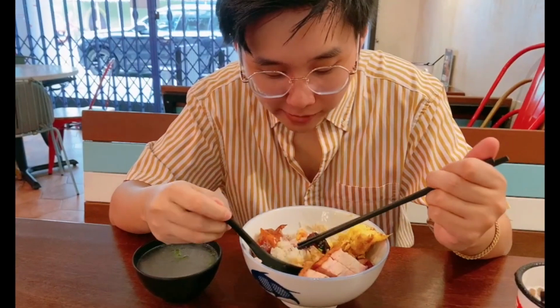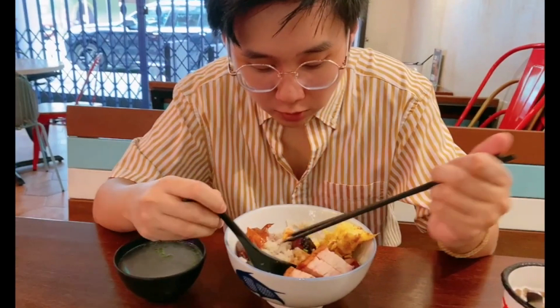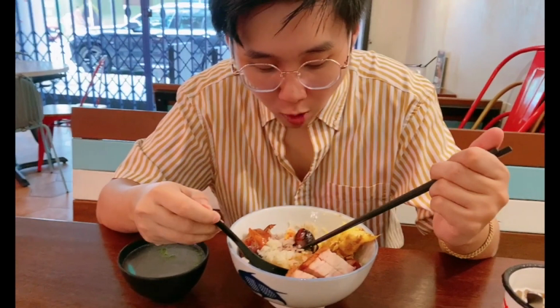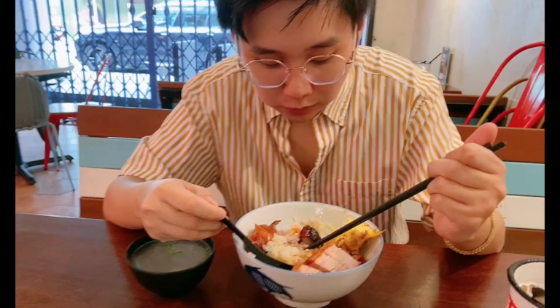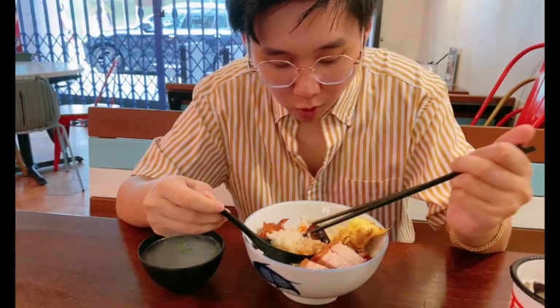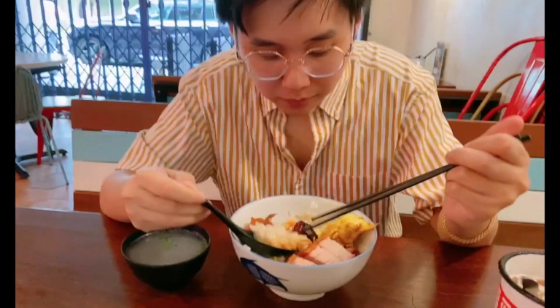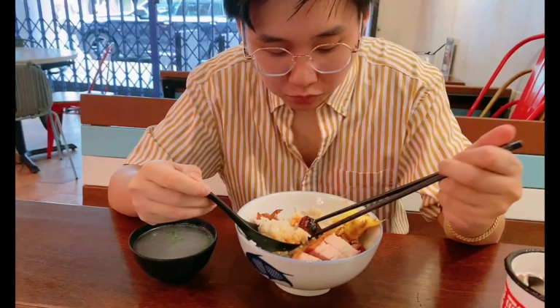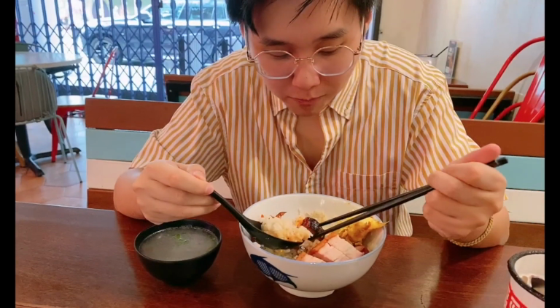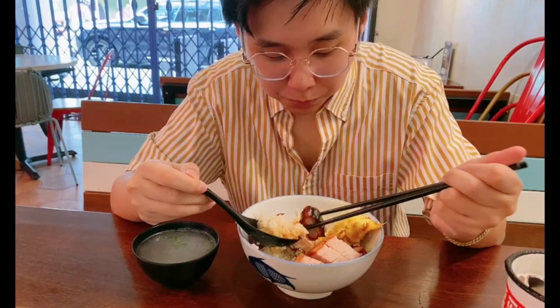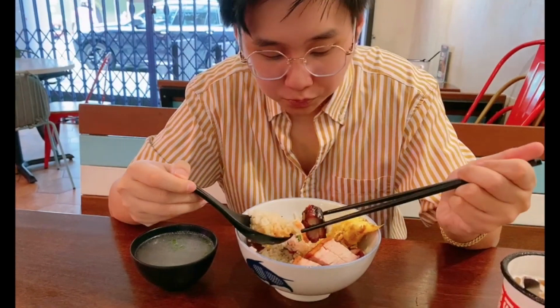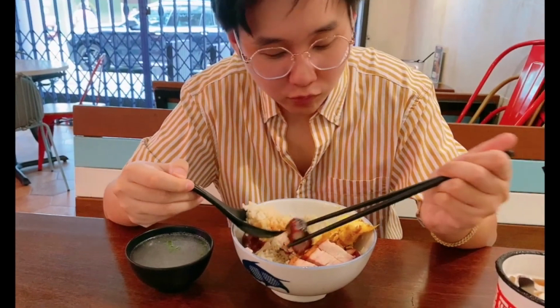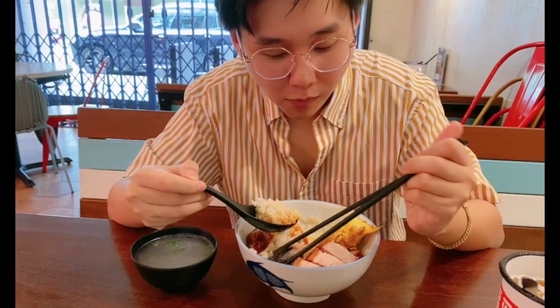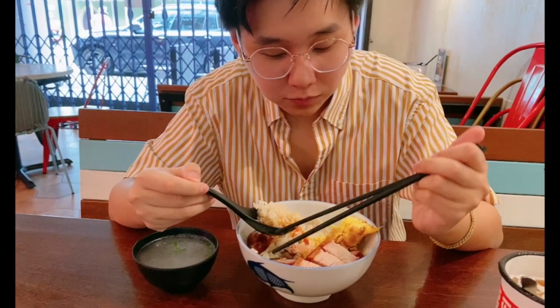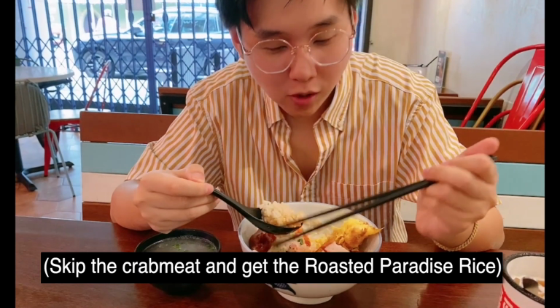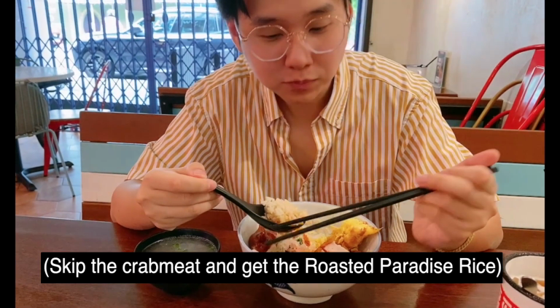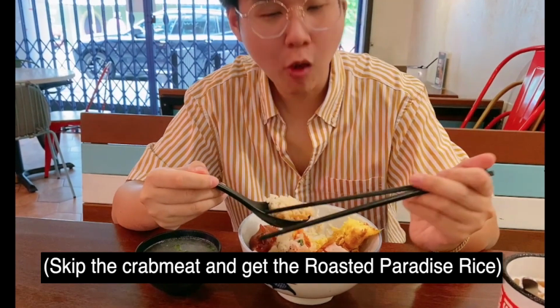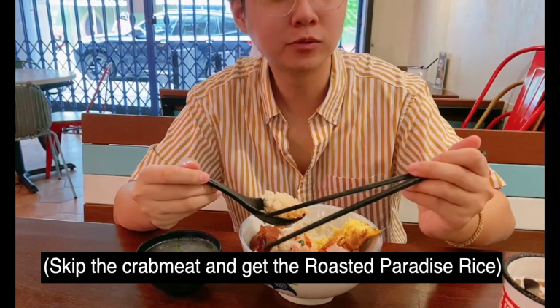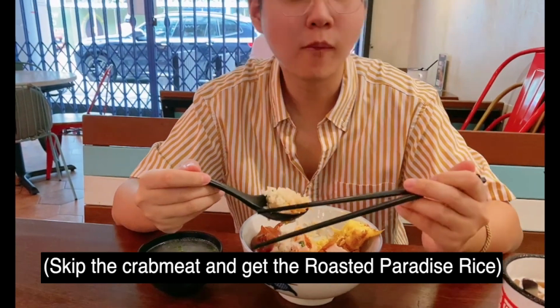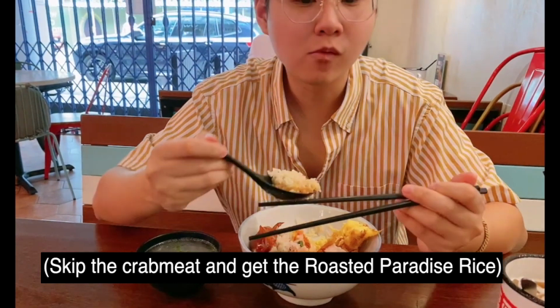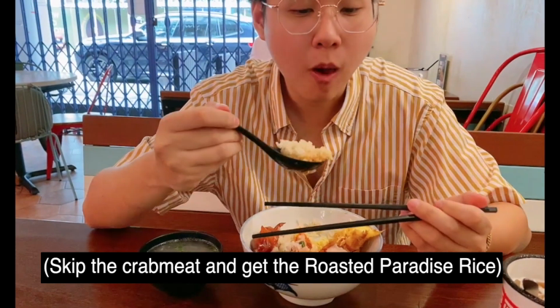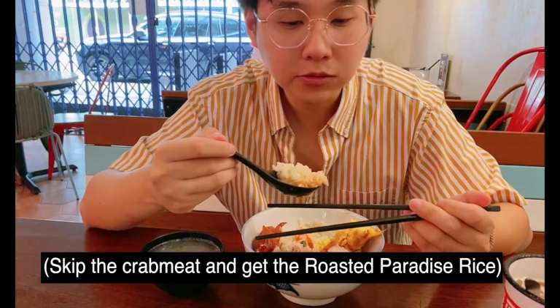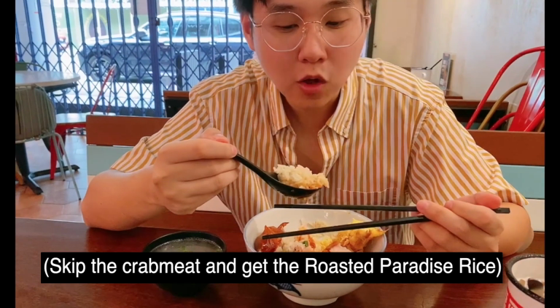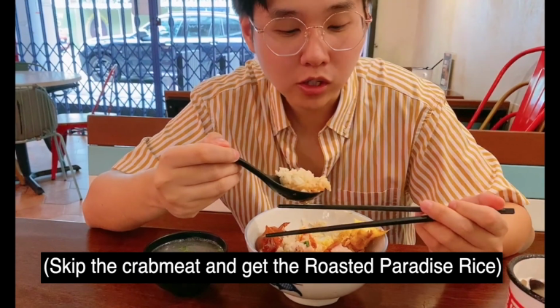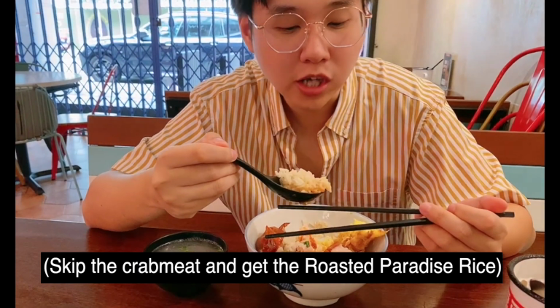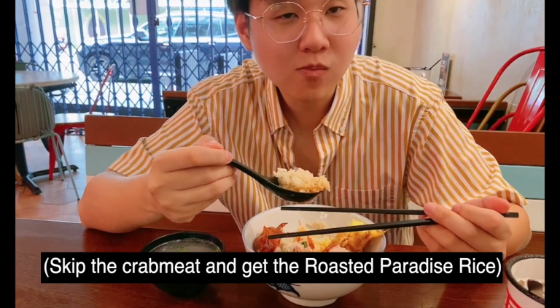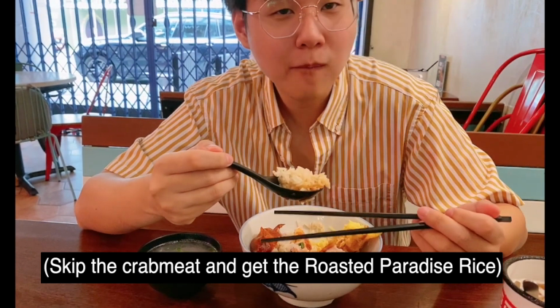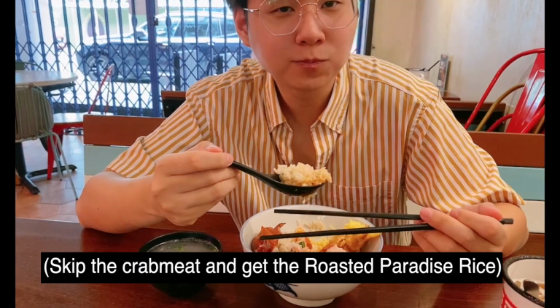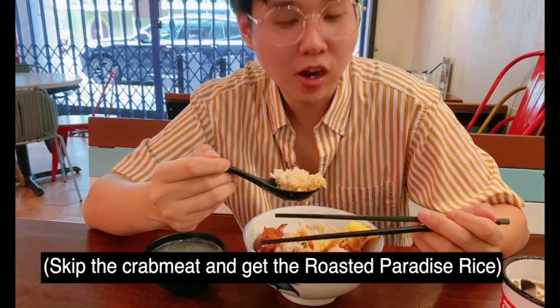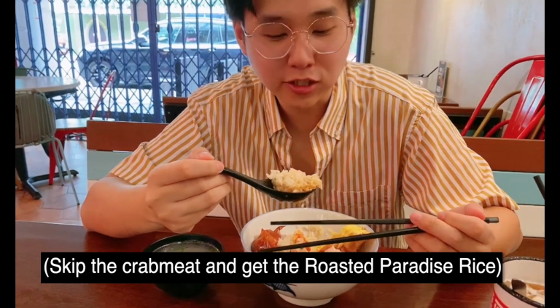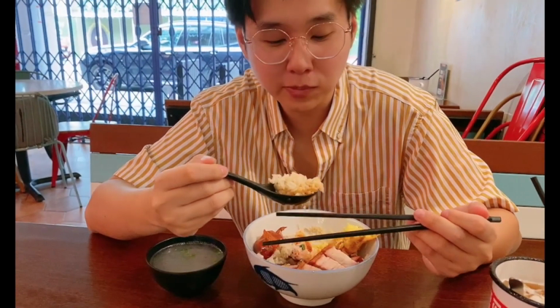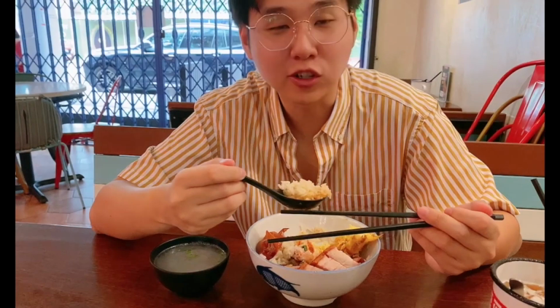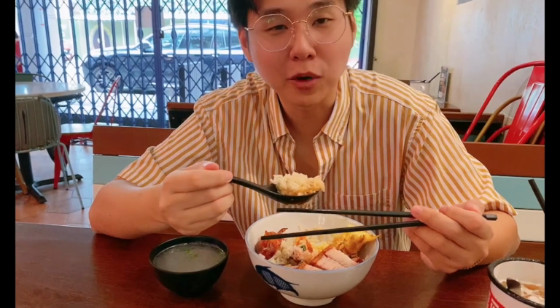Would you recommend ordering the crab meat again? How about the normal bowl? It's herbal for the bowl.